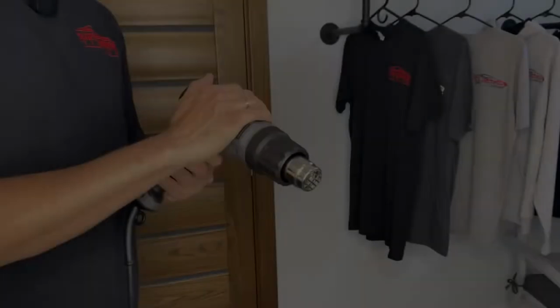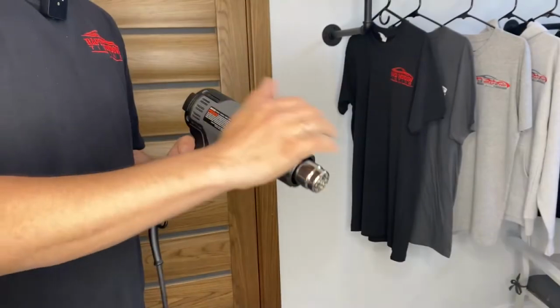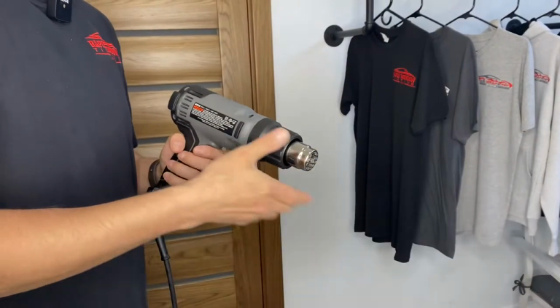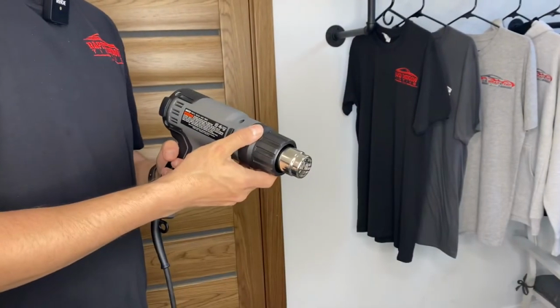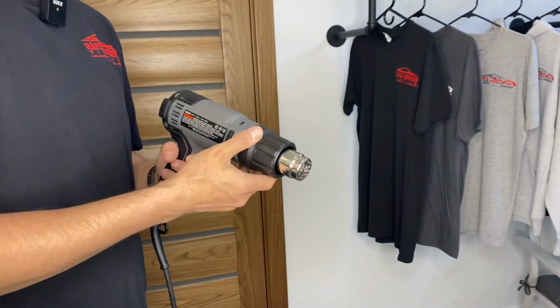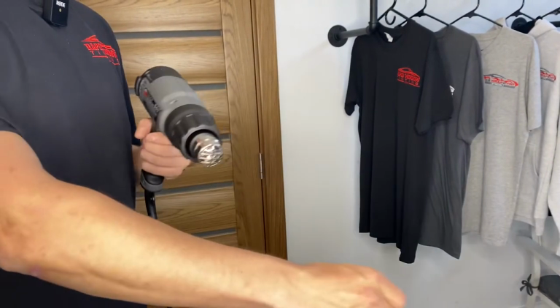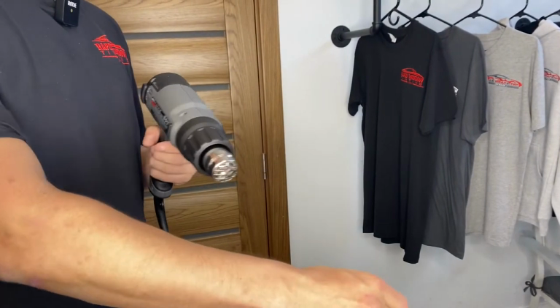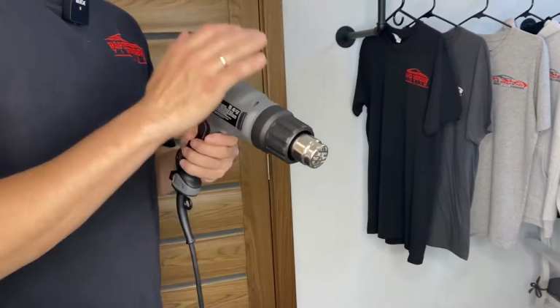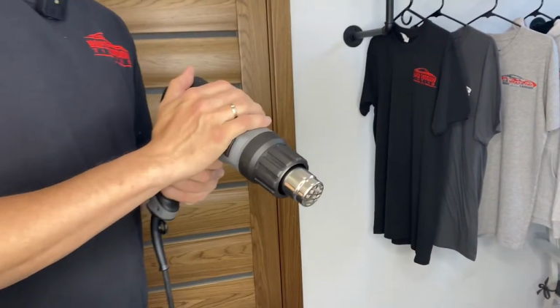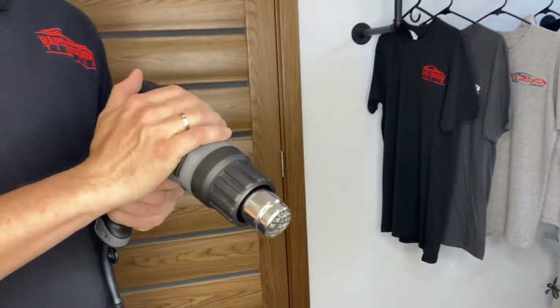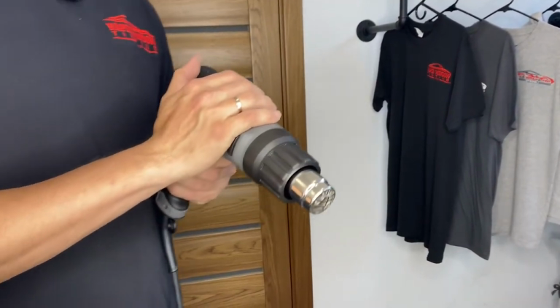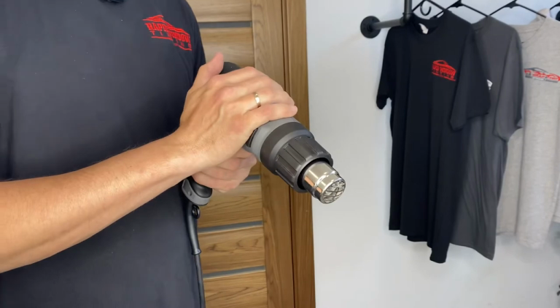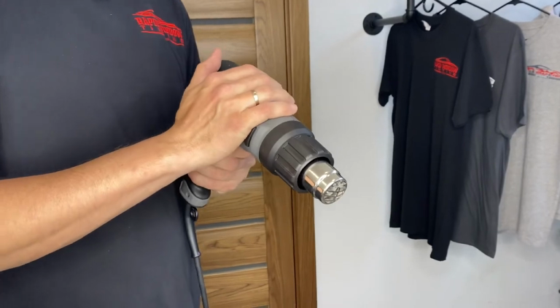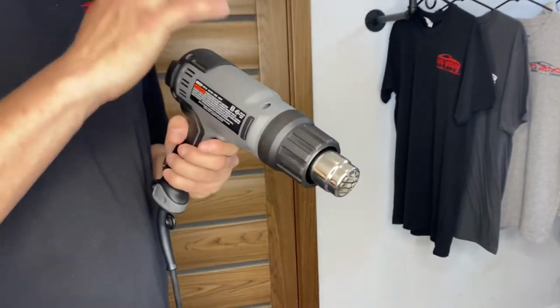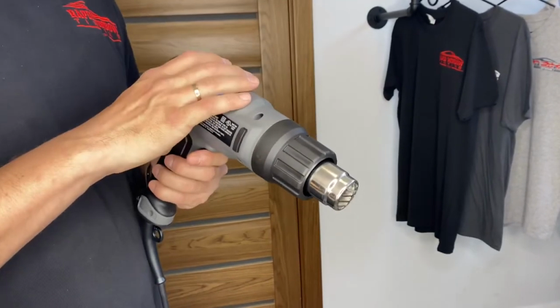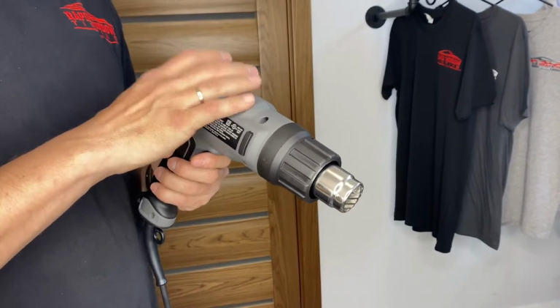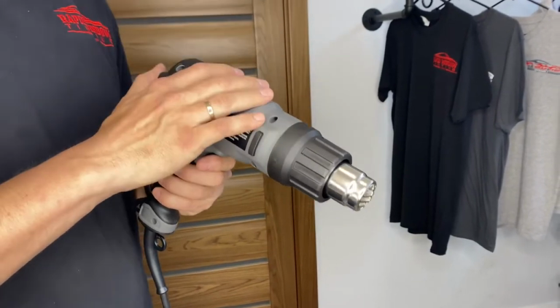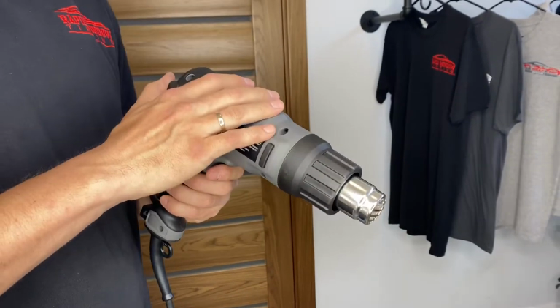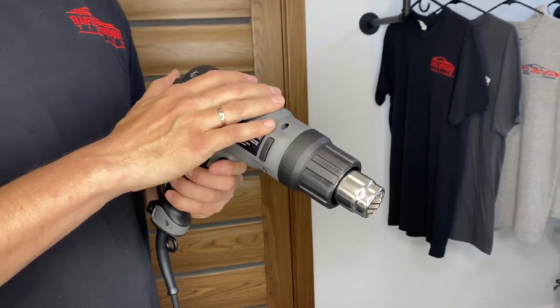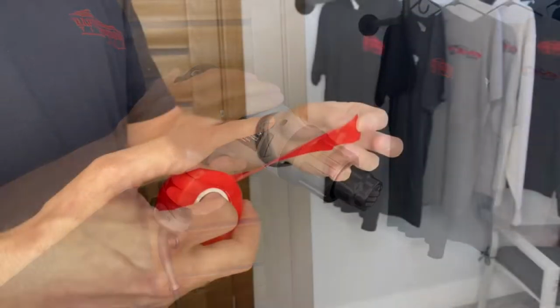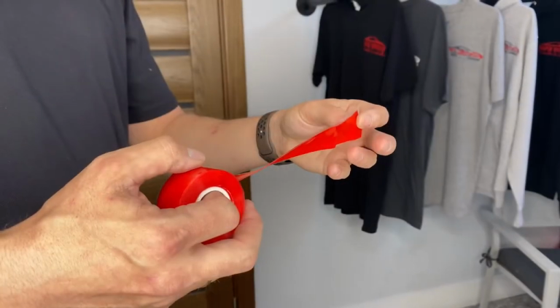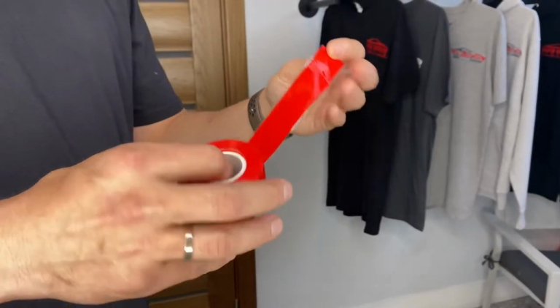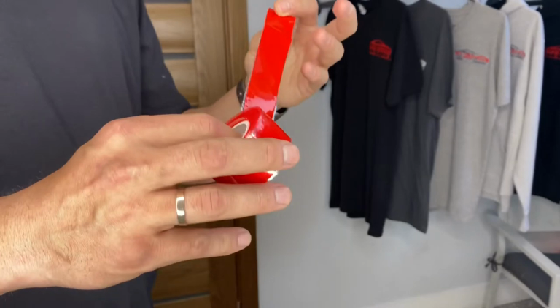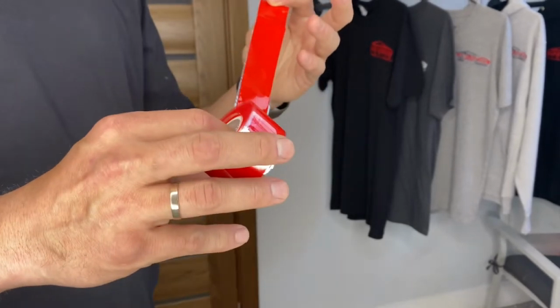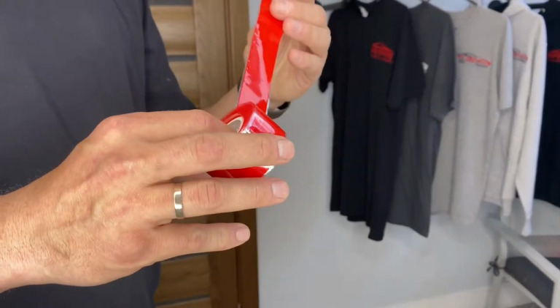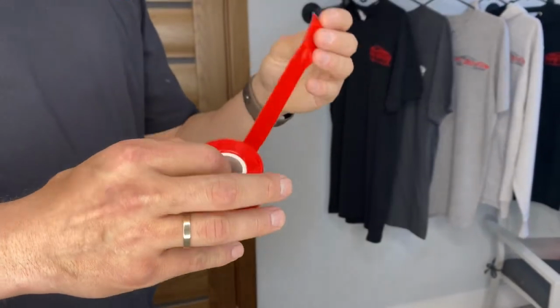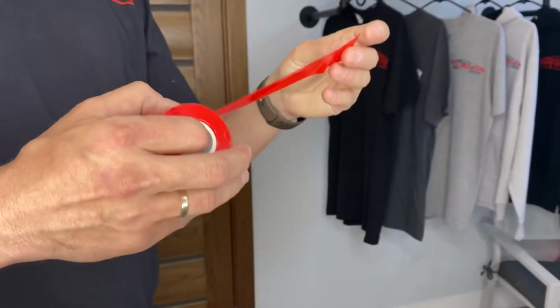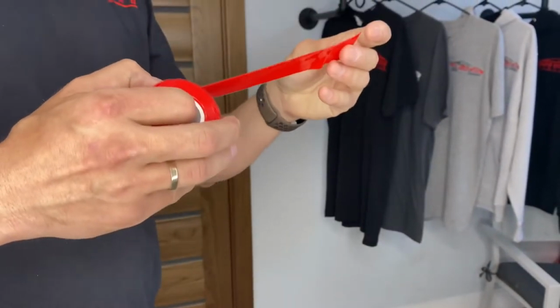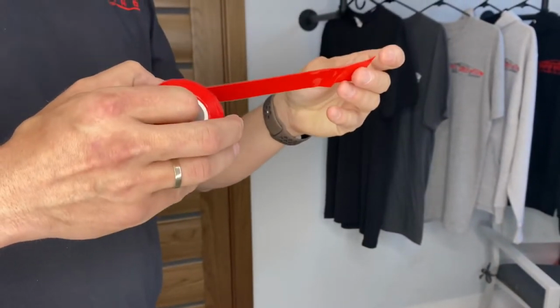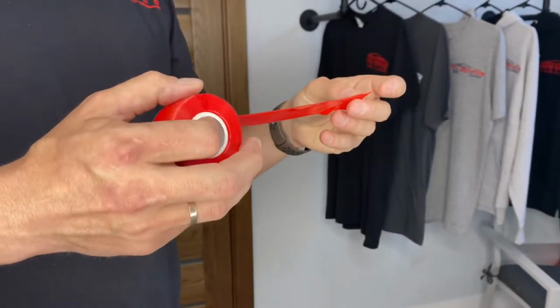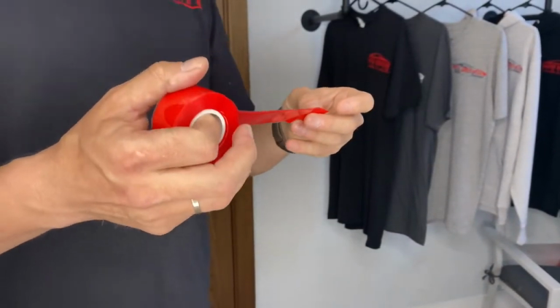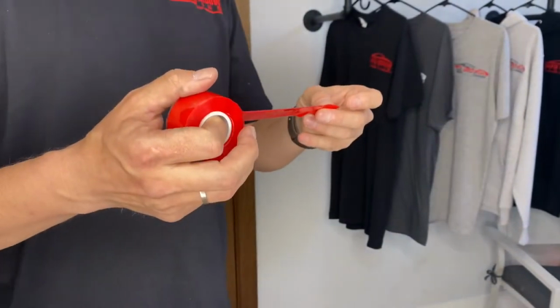How to avoid burns from the heat gun on the skin, and also if you use a heat gun inside a car, how to avoid burns on the panels. In order to avoid burns from the heat gun, we use a thermotape, which you can purchase on Amazon.